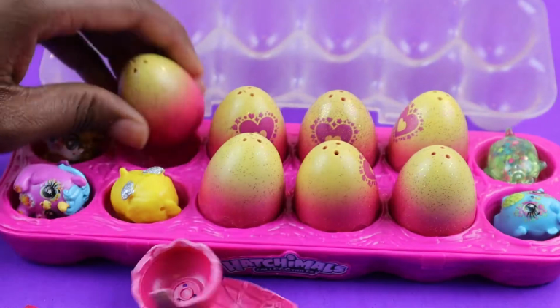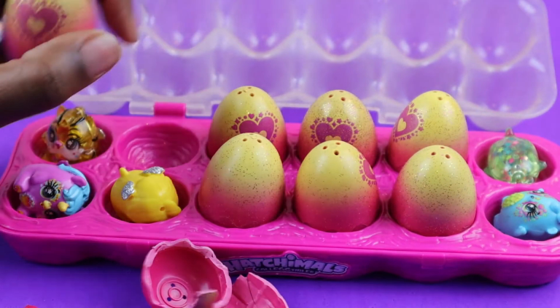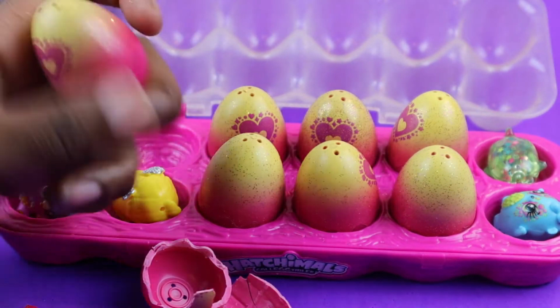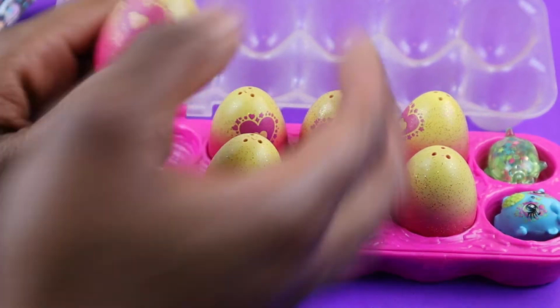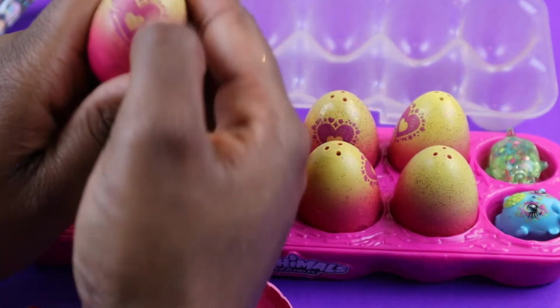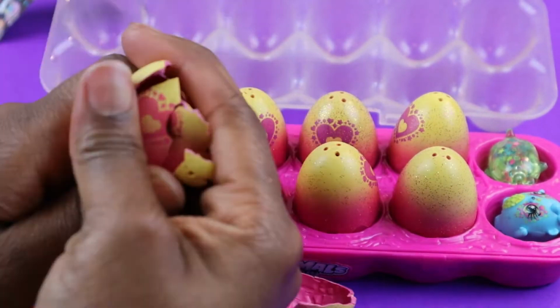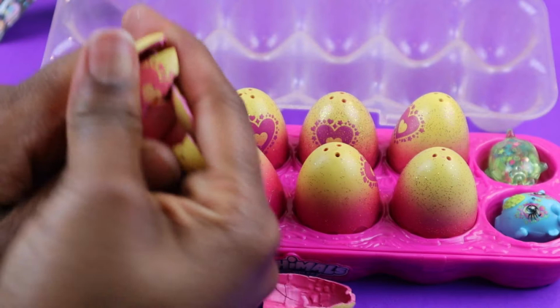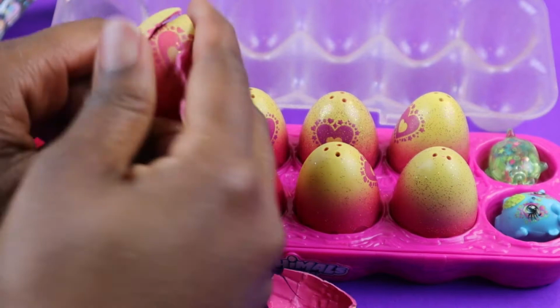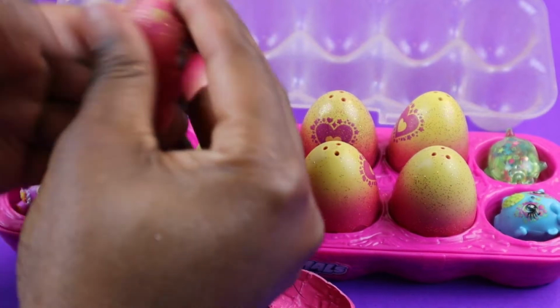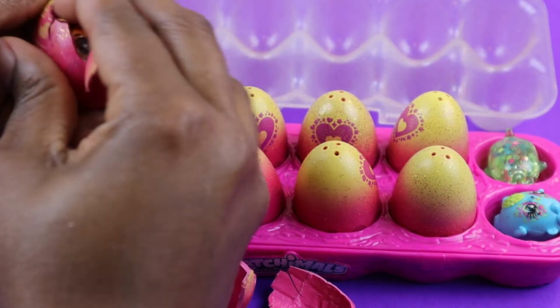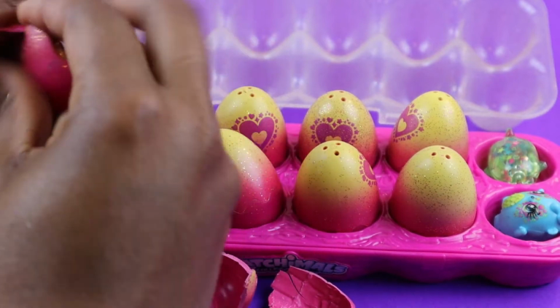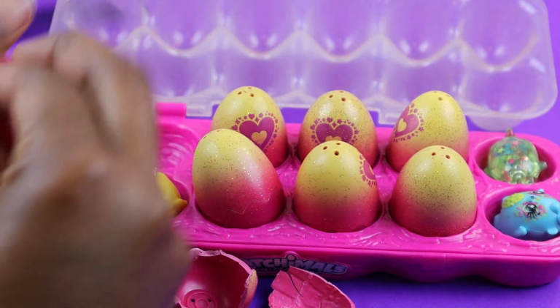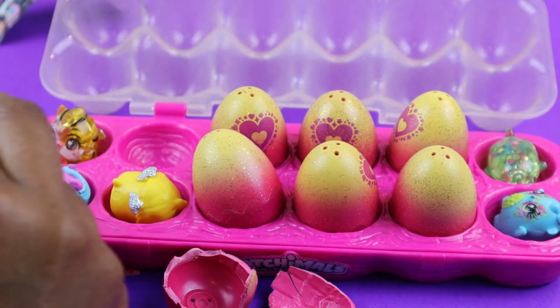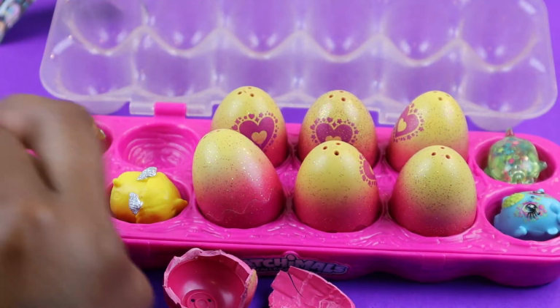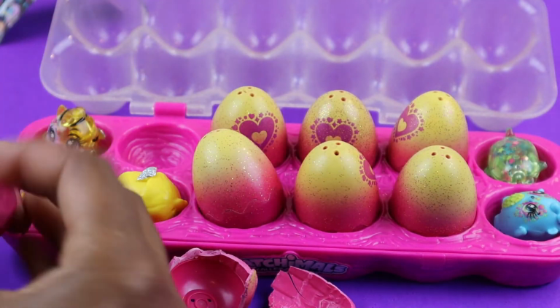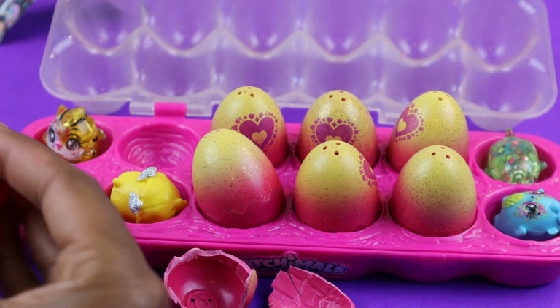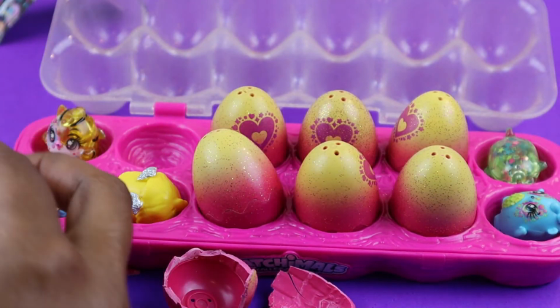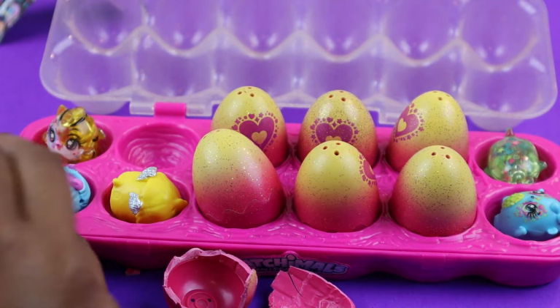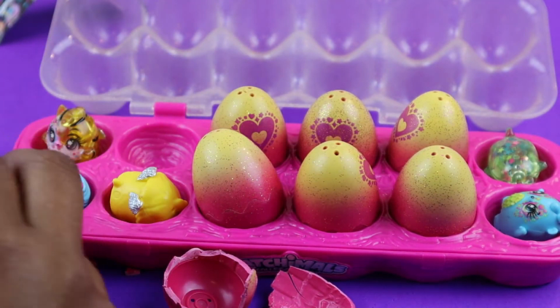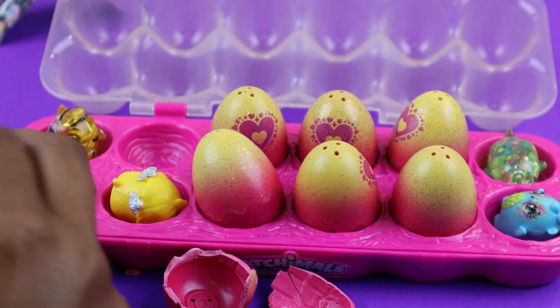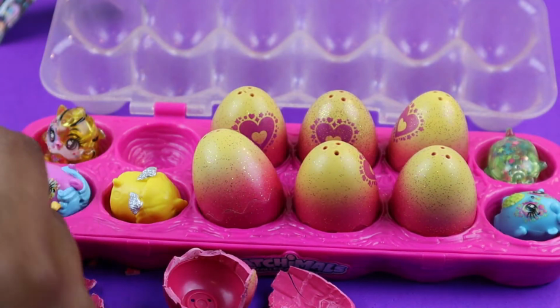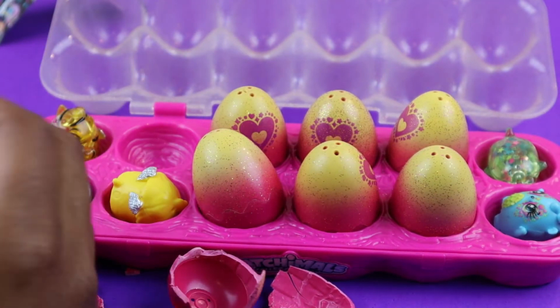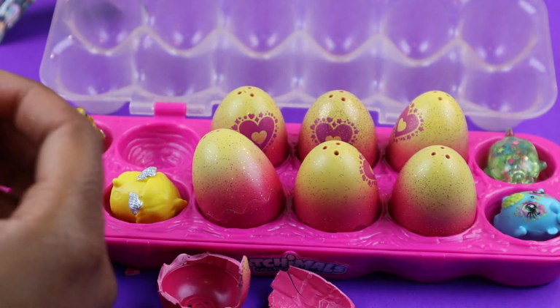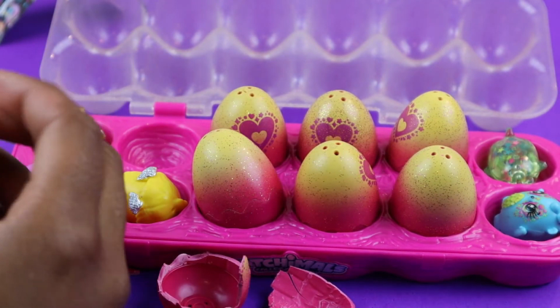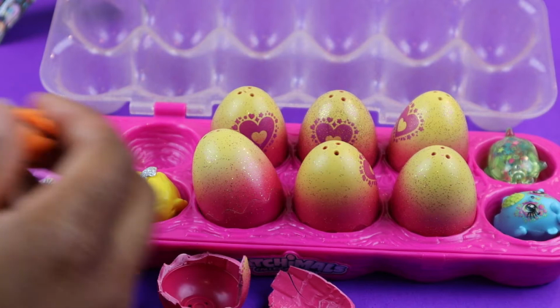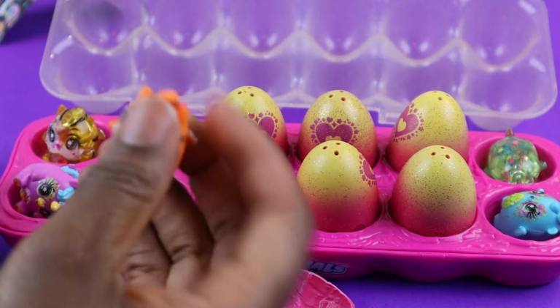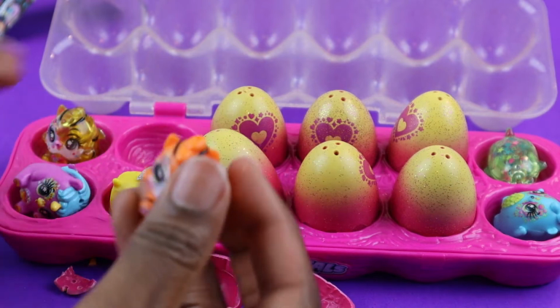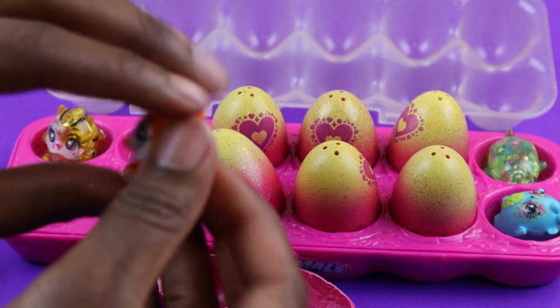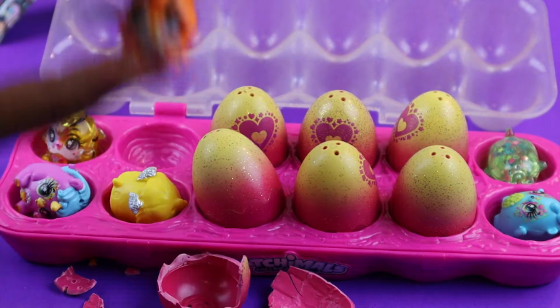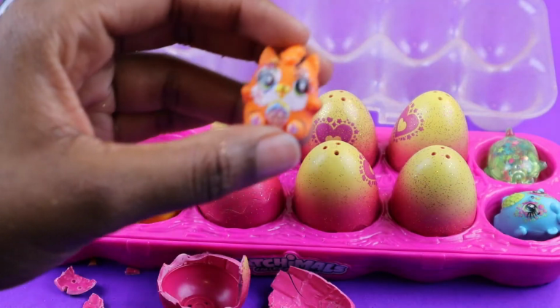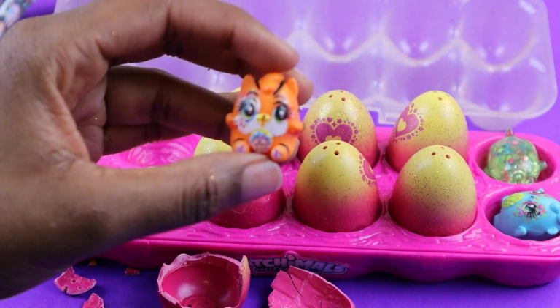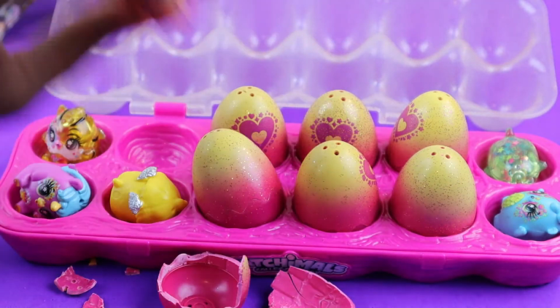Let's go ahead and open up our next one. Now it's ready to hatch. And we have an orange tiger! Nice little Hatchimal.